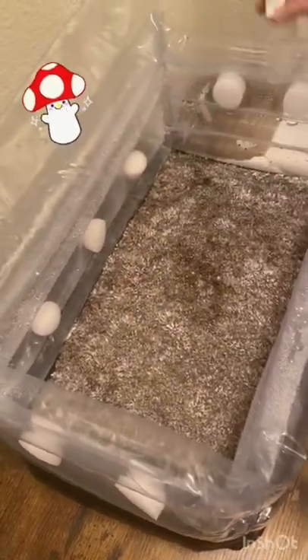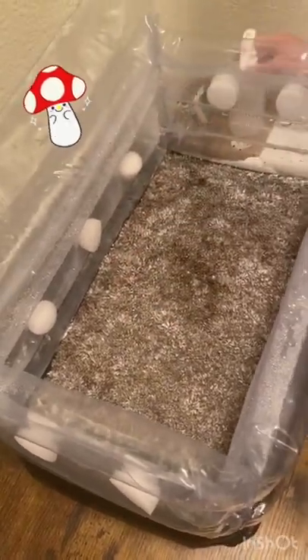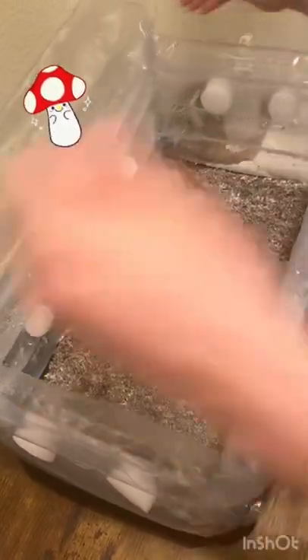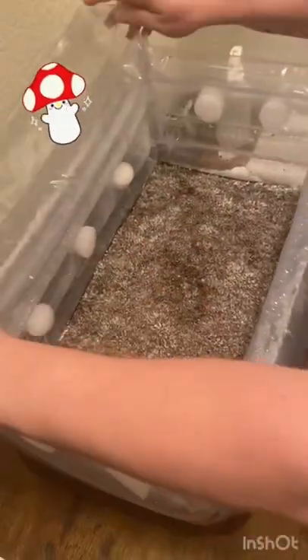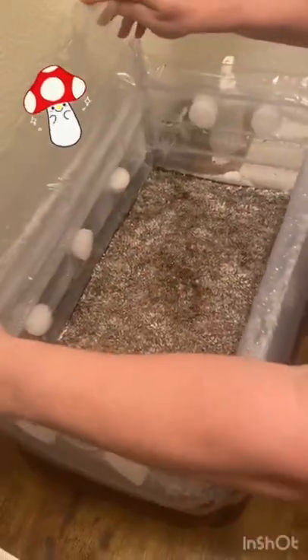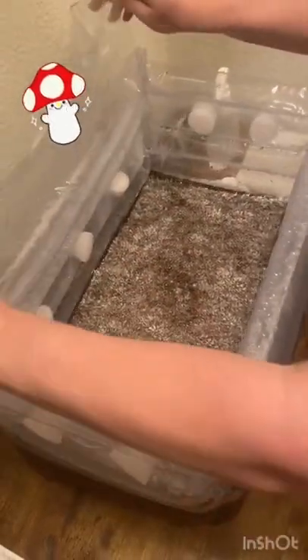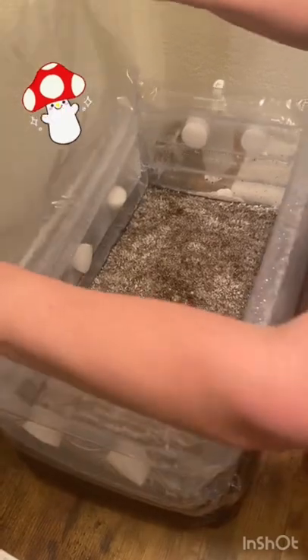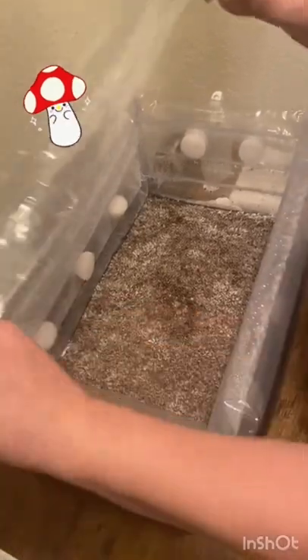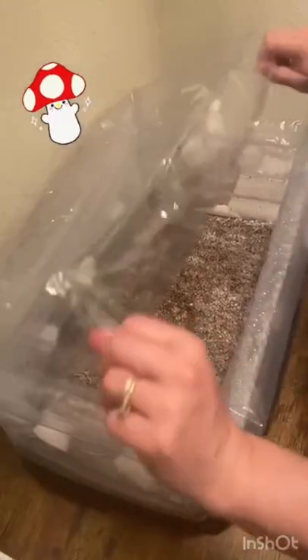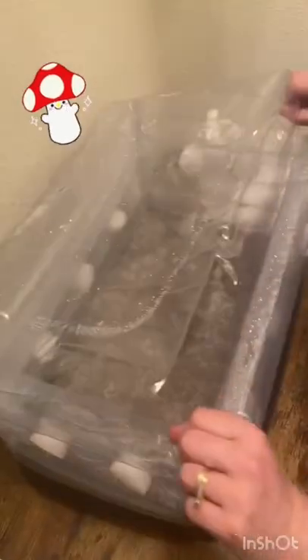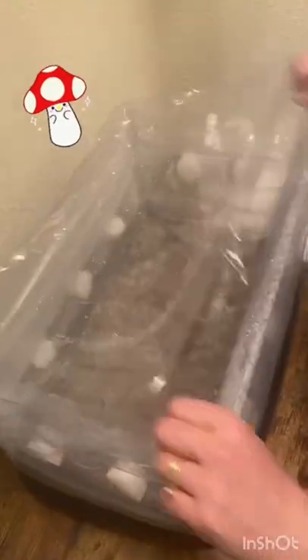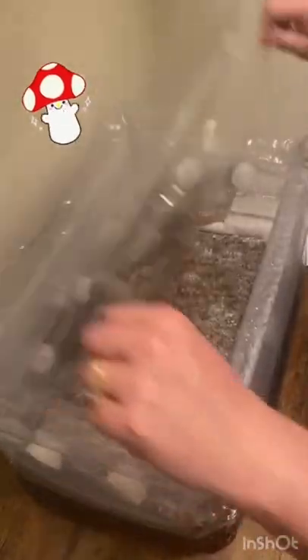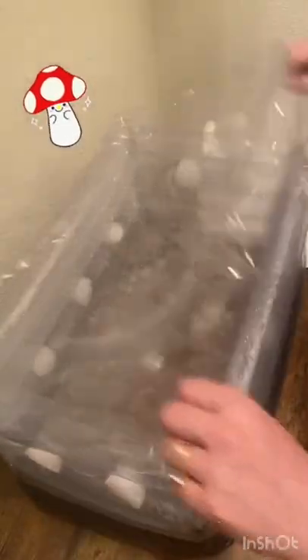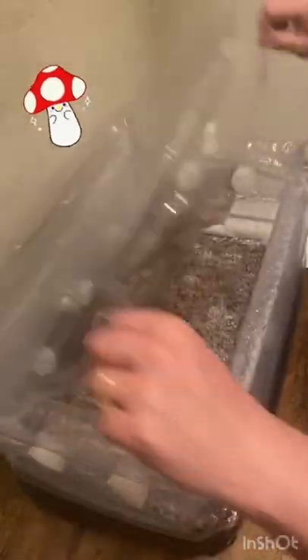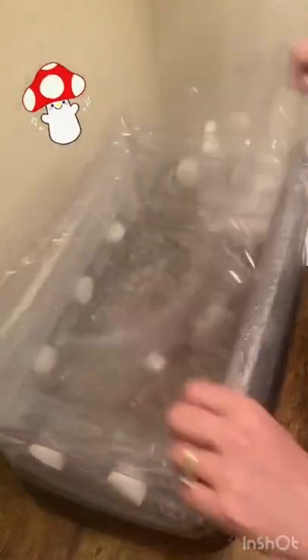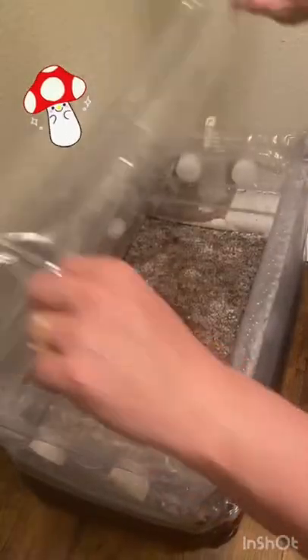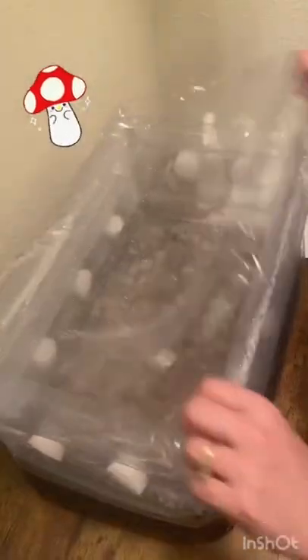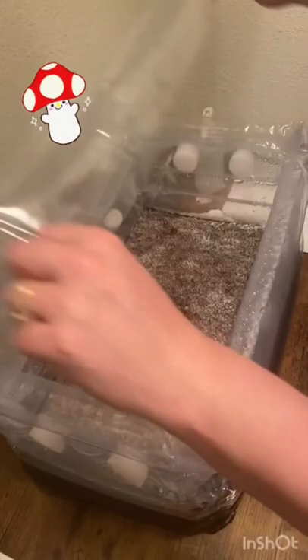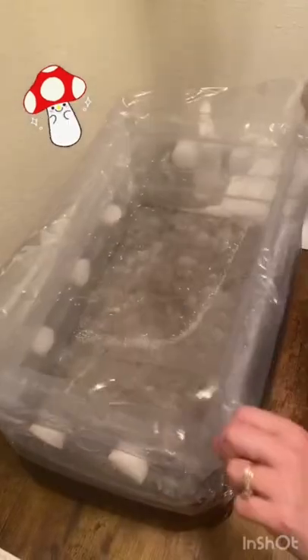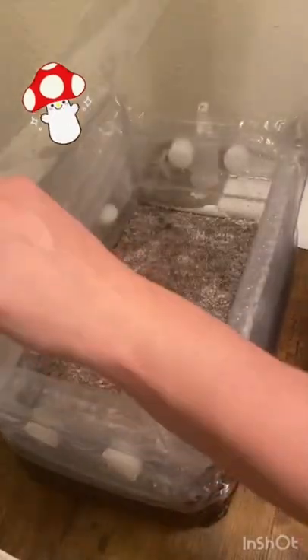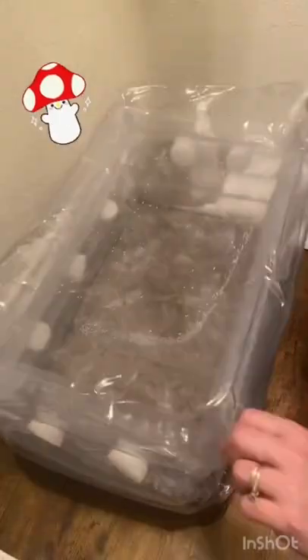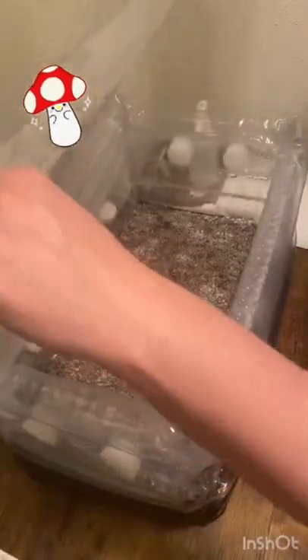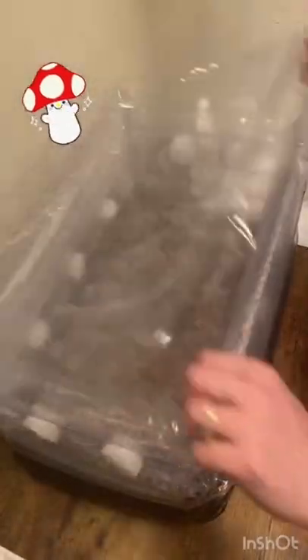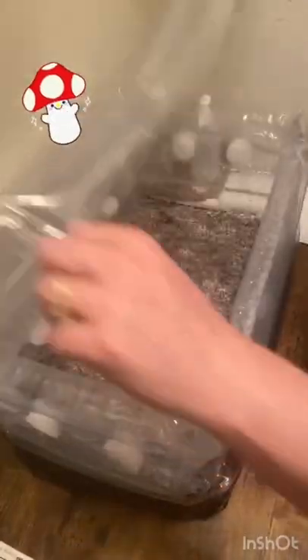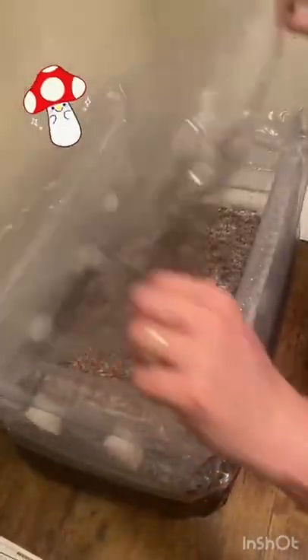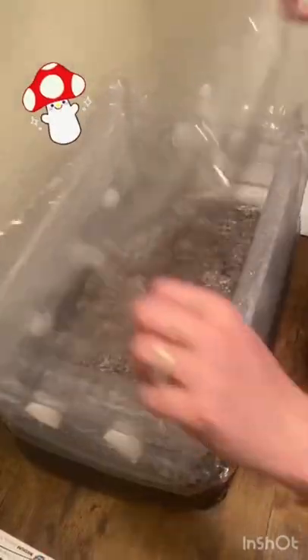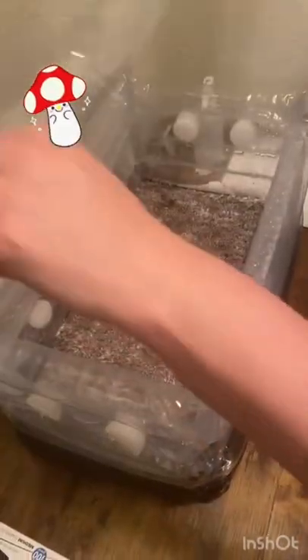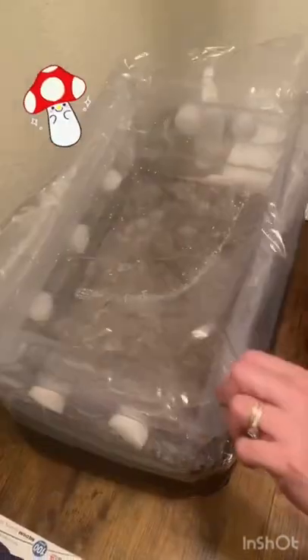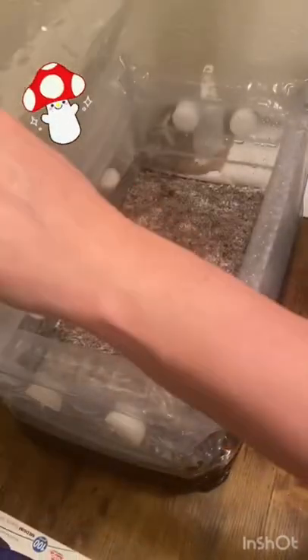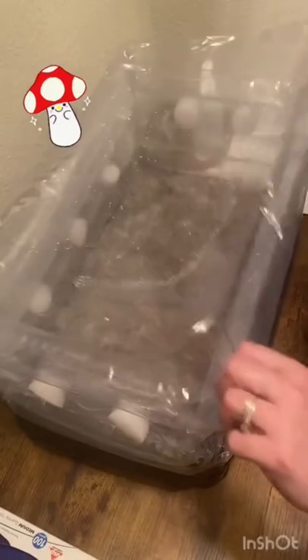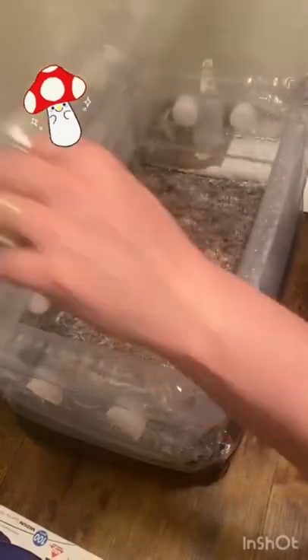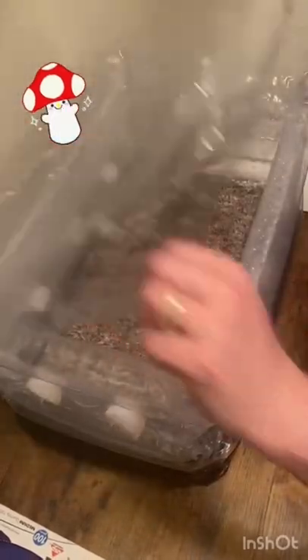After the misting, you're going to take the lid of your monotub and gently fan just like this for about 30 seconds. What you're doing is replacing the carbon dioxide with oxygen so your mushrooms can breathe and start to fruit.